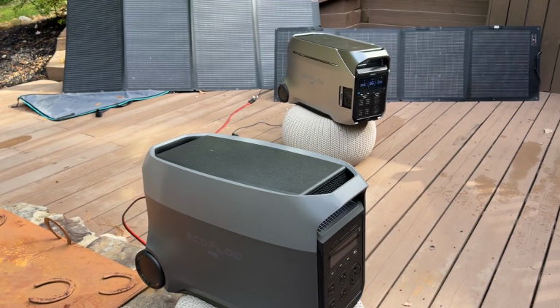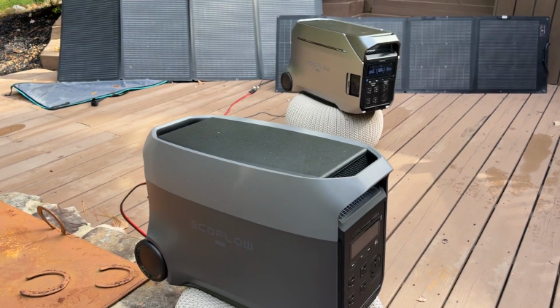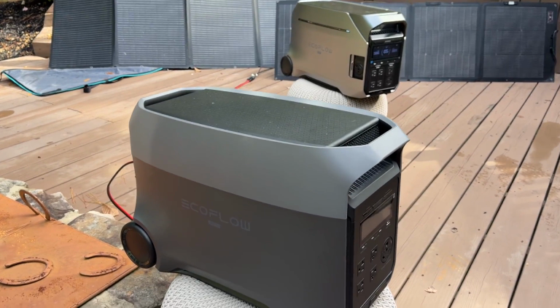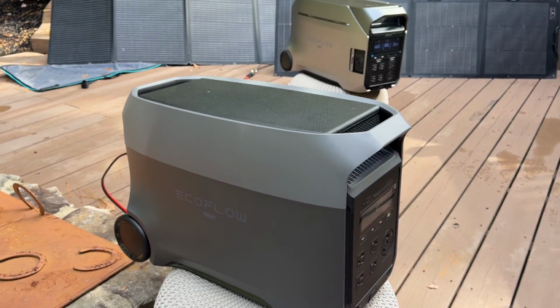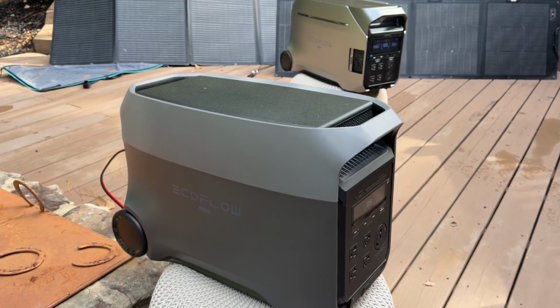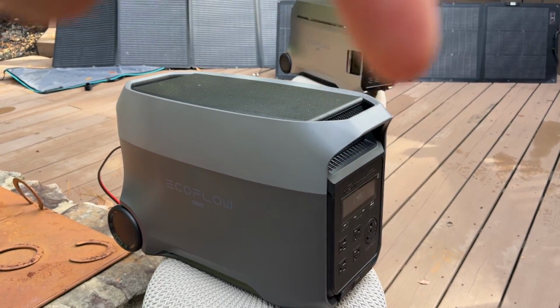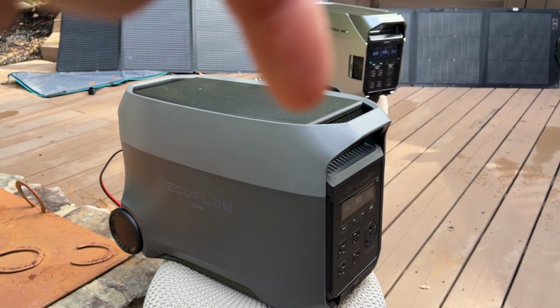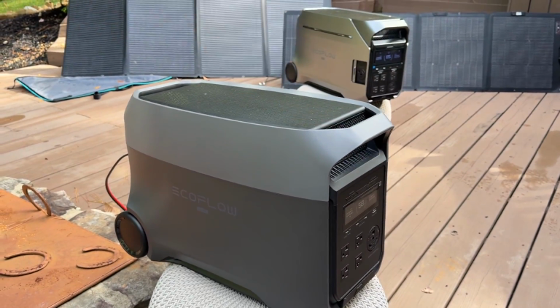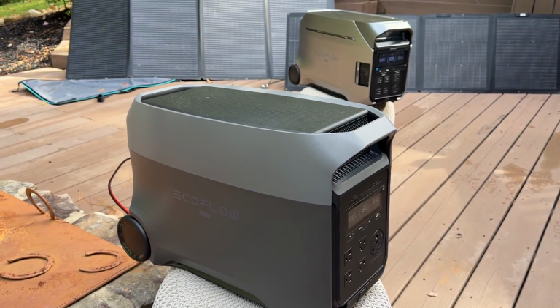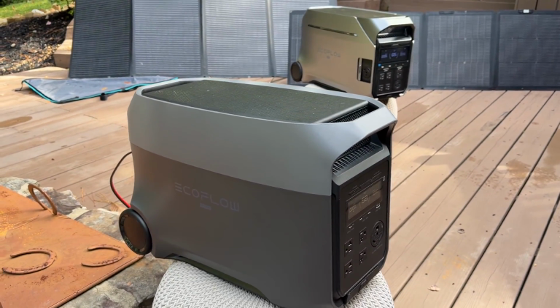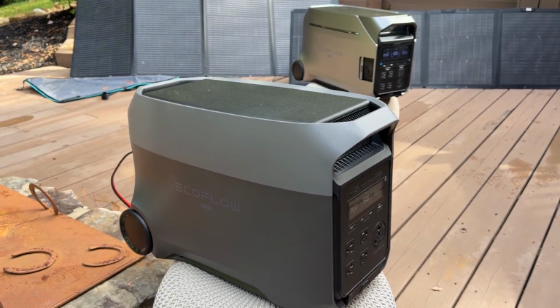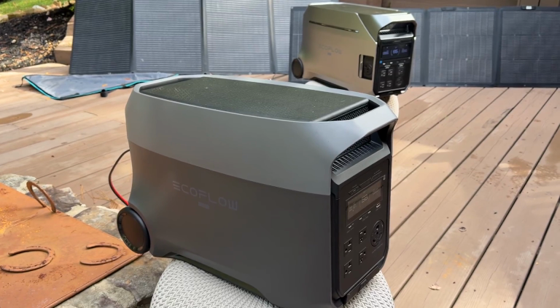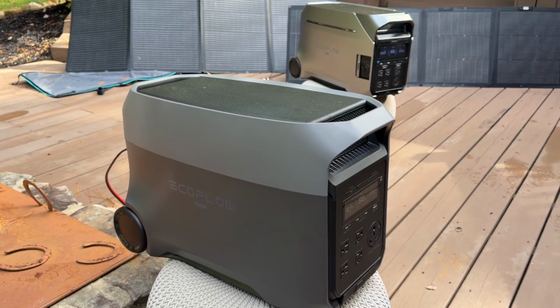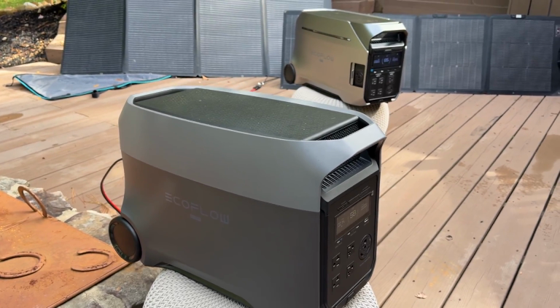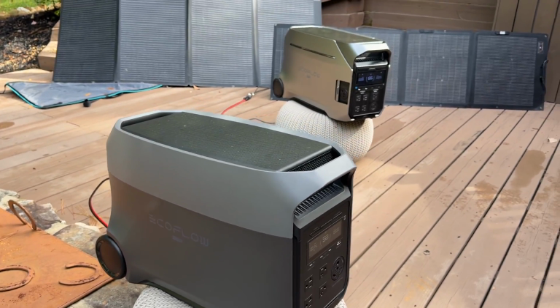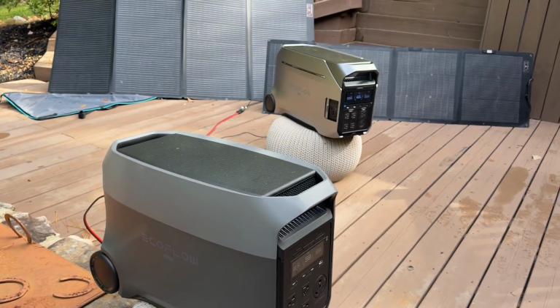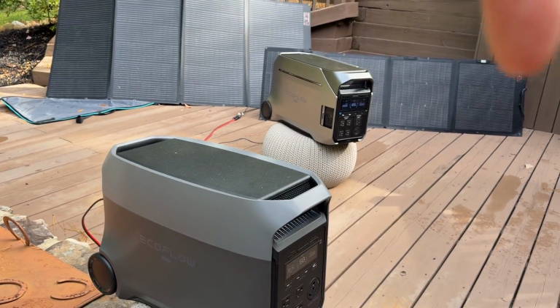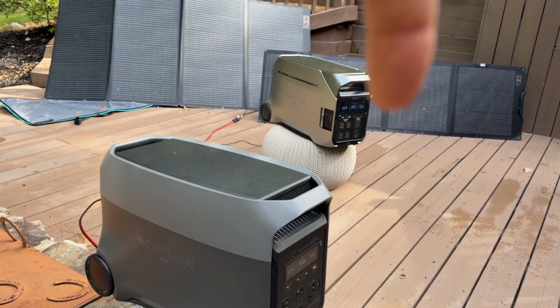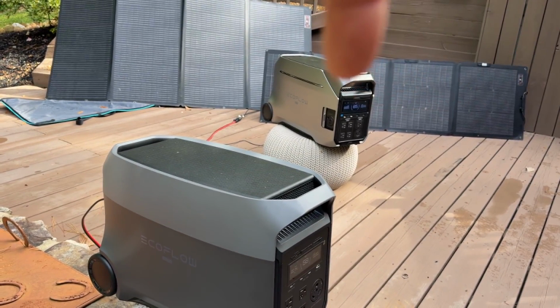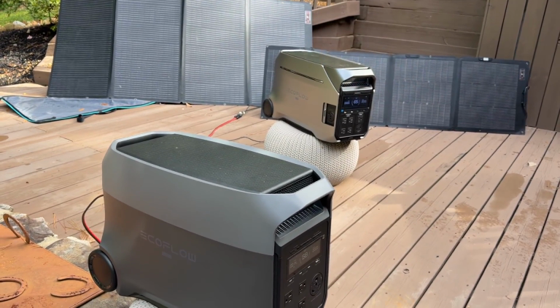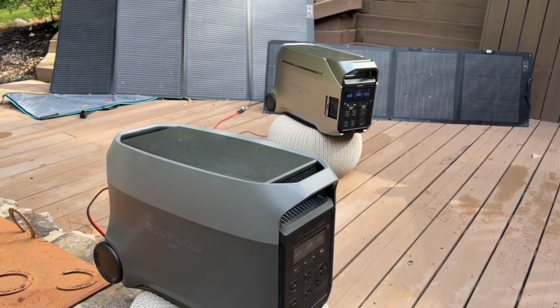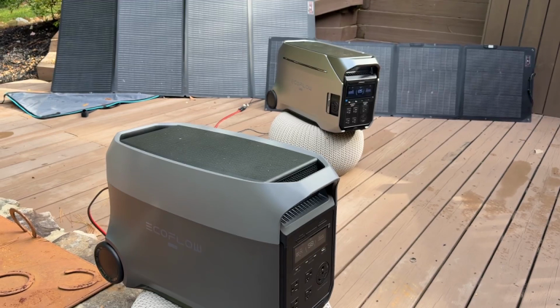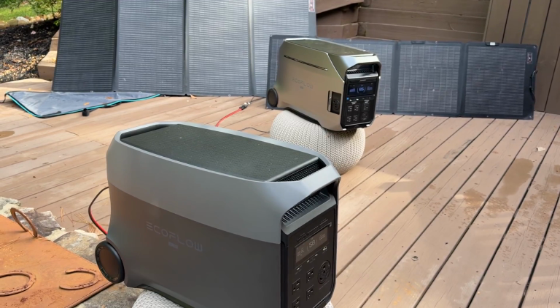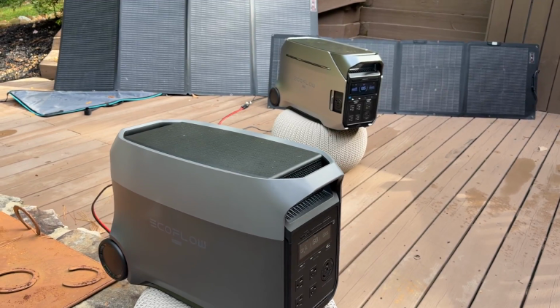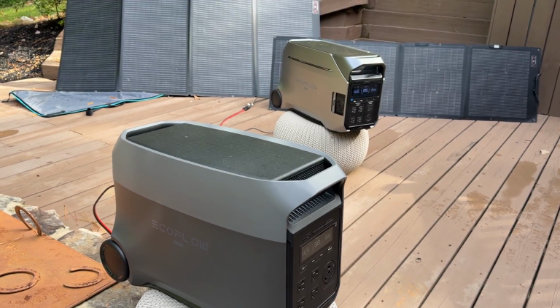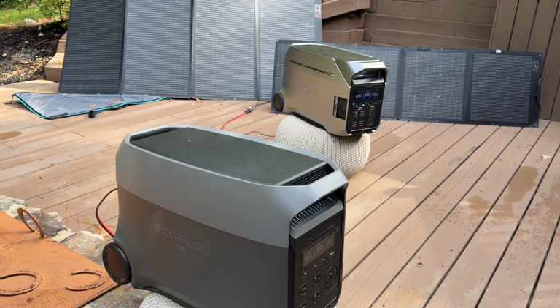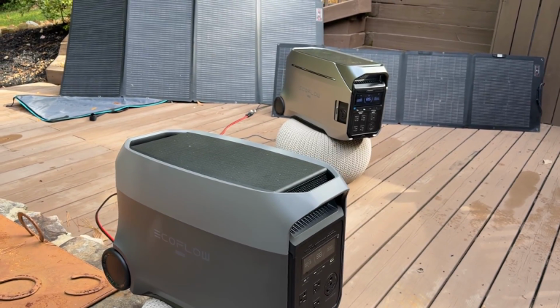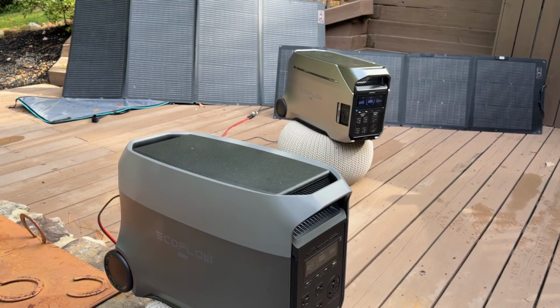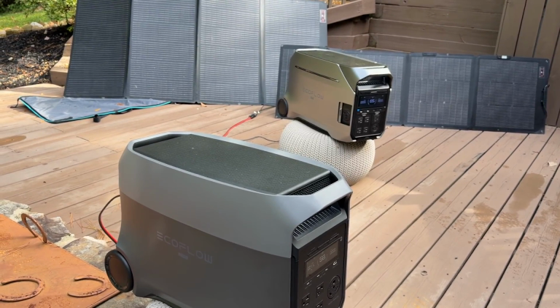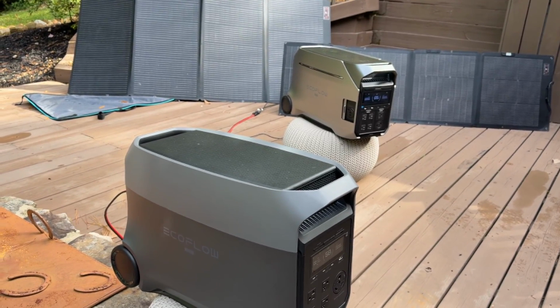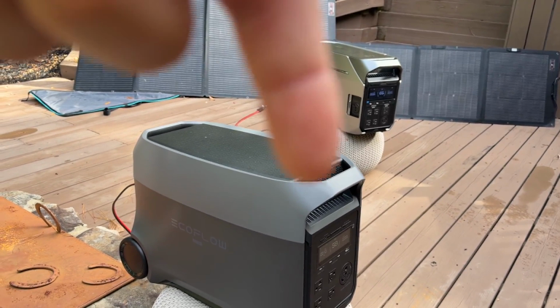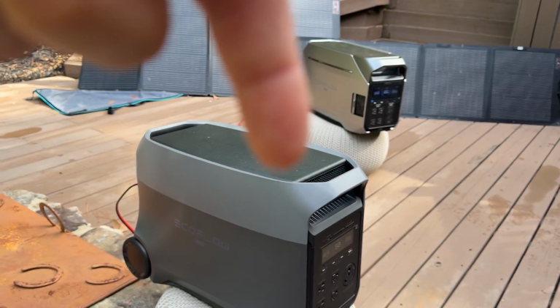This is the new EcoFlow Delta Ultra. This thing will do 7,200 watts and it's under $2,000. Compared to the Delta Pro 3, it's pretty interesting because it's like half the price, higher peak wattage, and a slightly smaller battery.